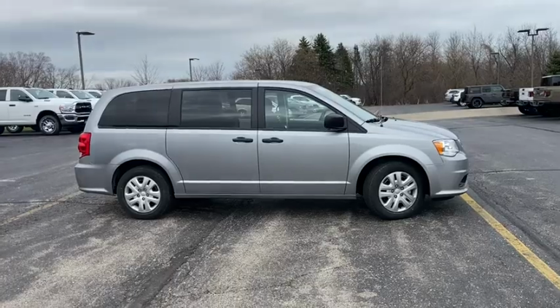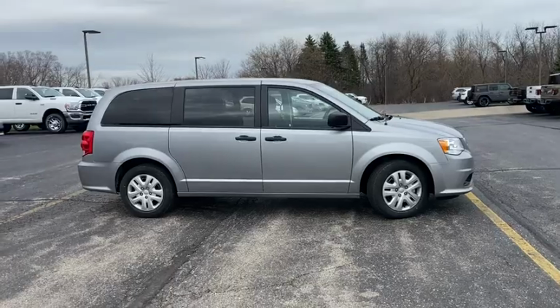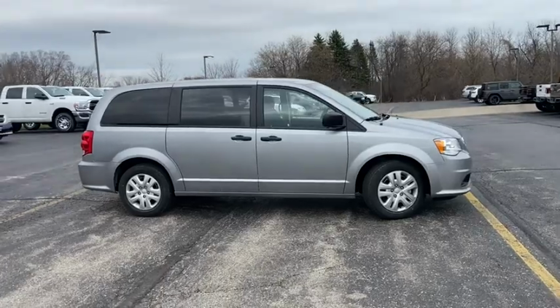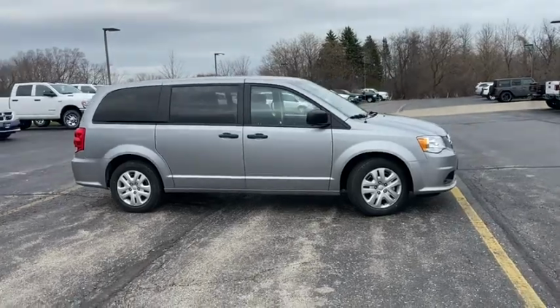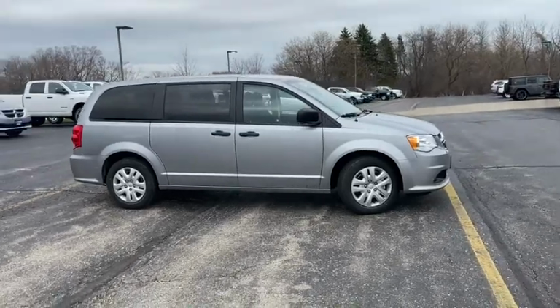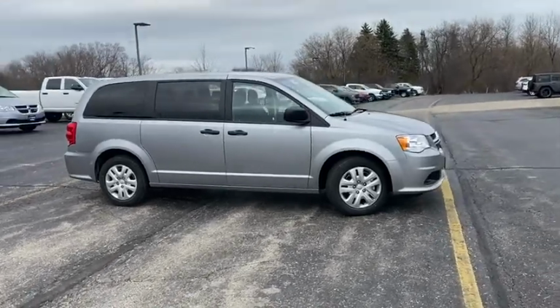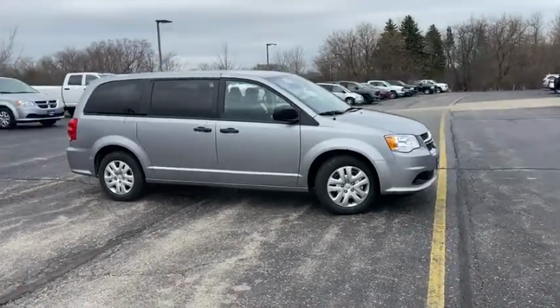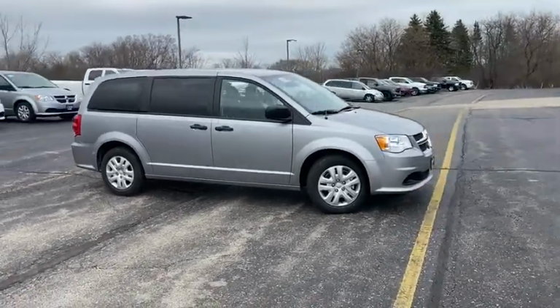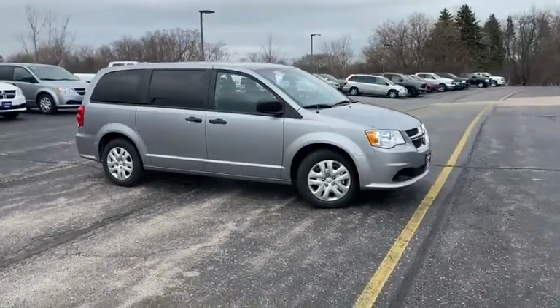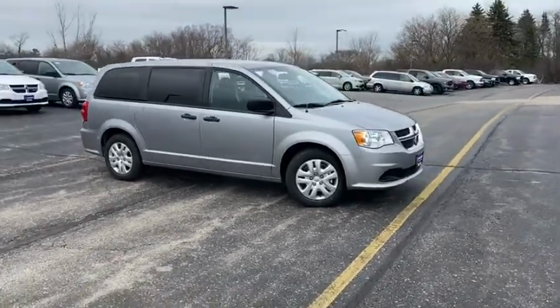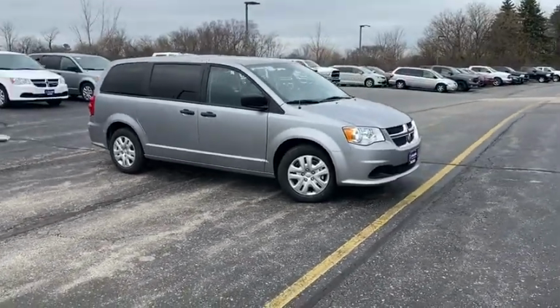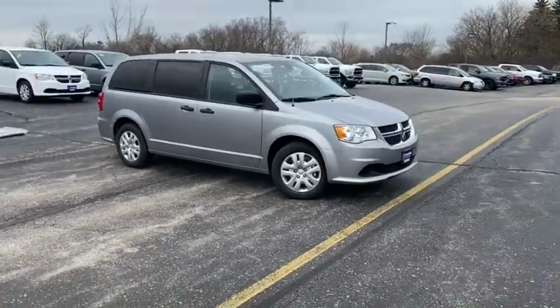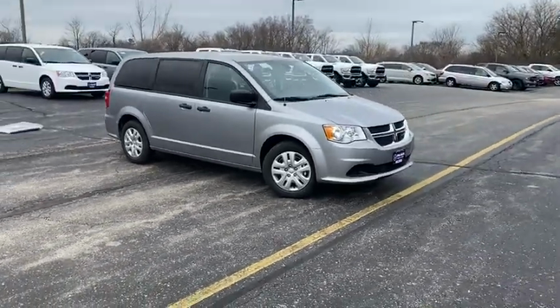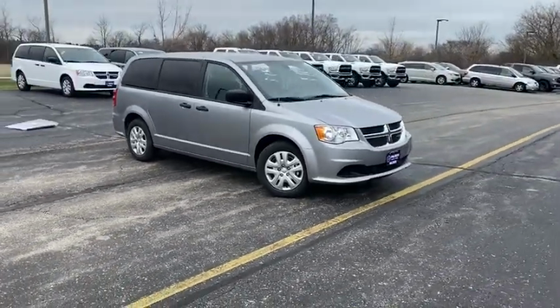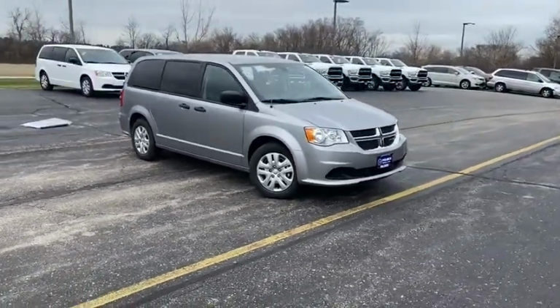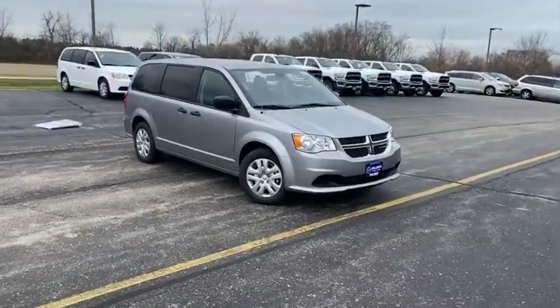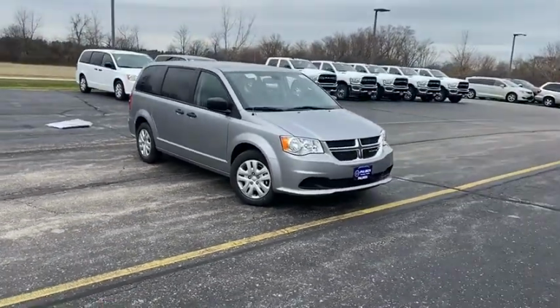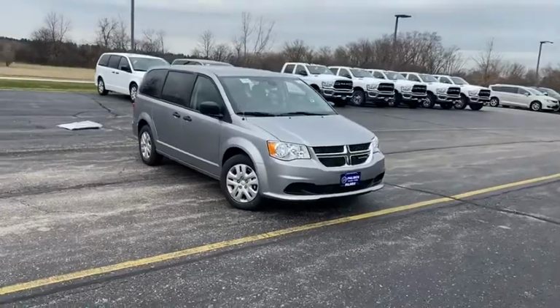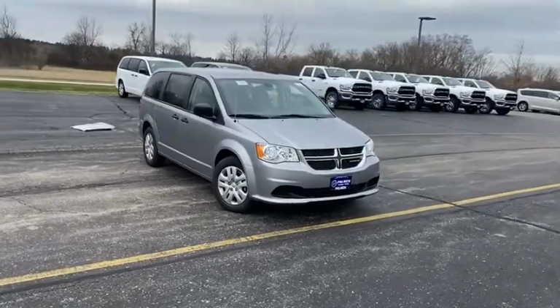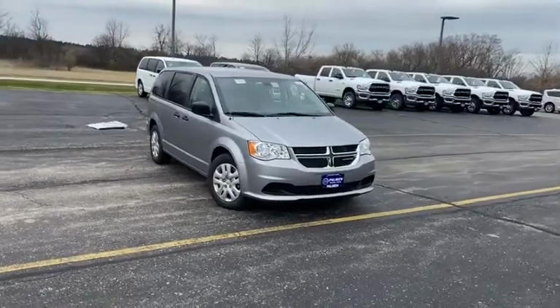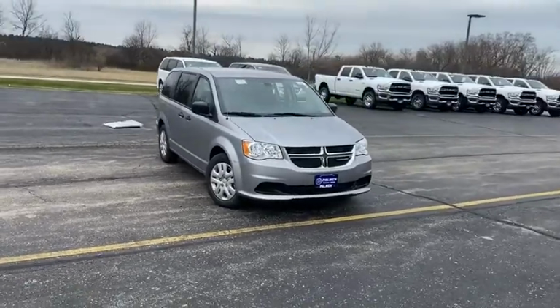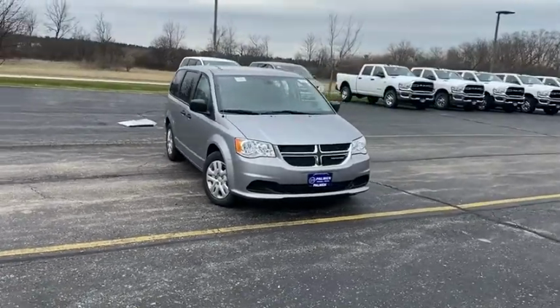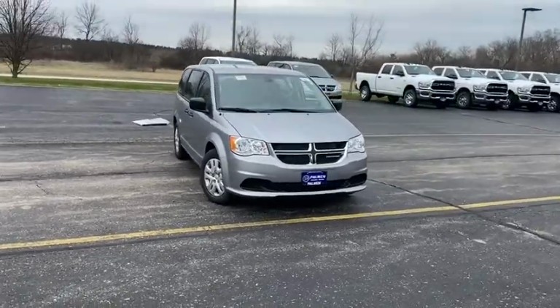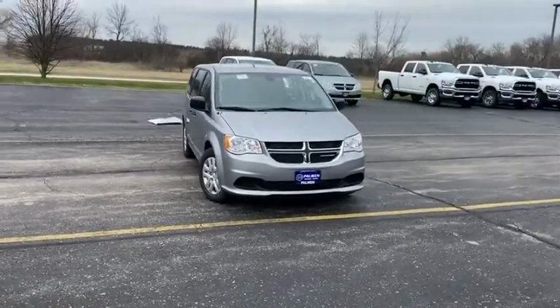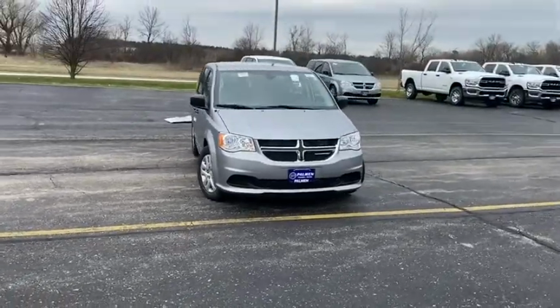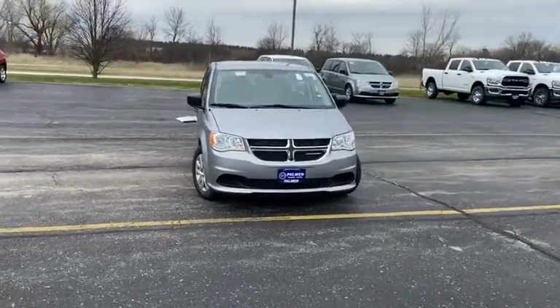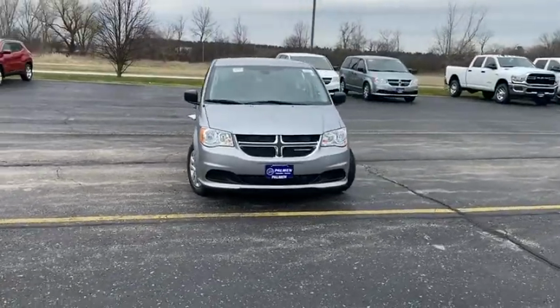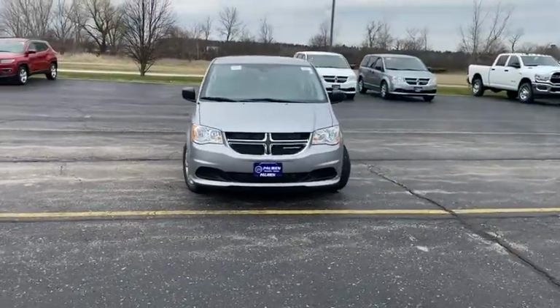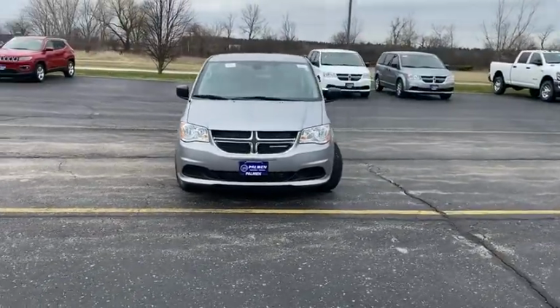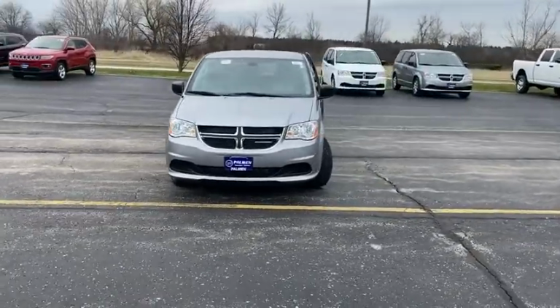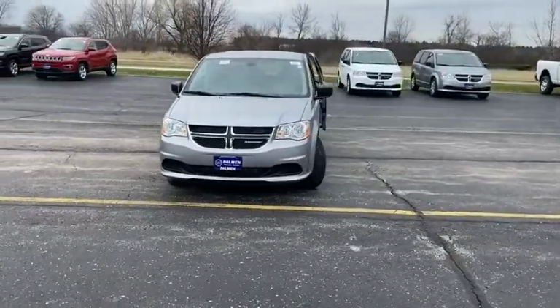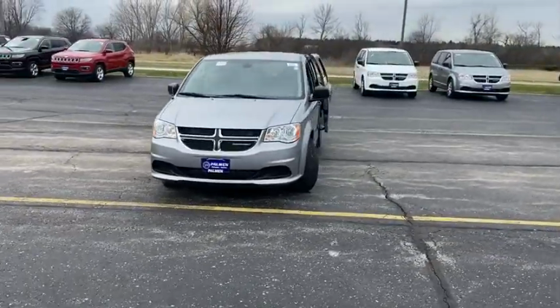Looking for the right vehicle? Check out the 2020 Dodge Grand Caravan. The Dodge Grand Caravan received the government's highest front and side crash rating of five stars.